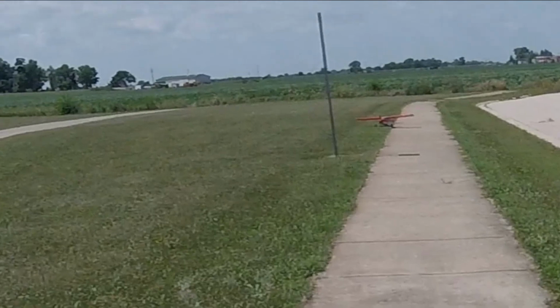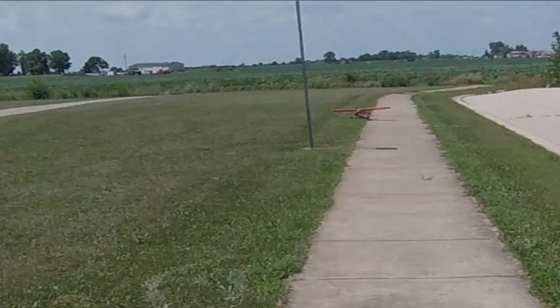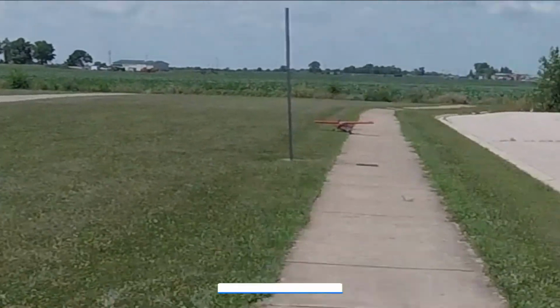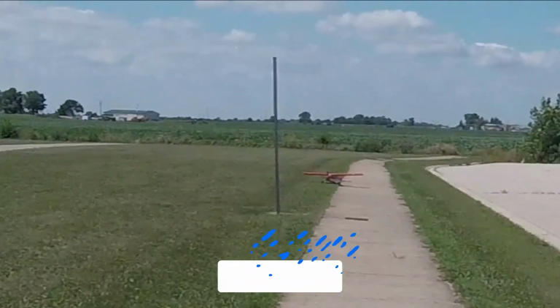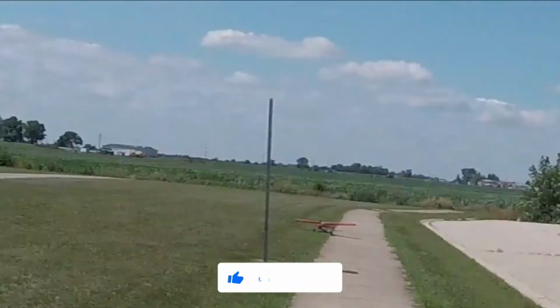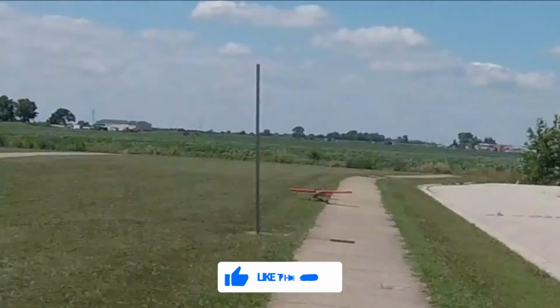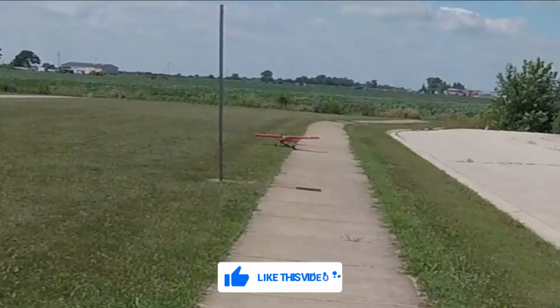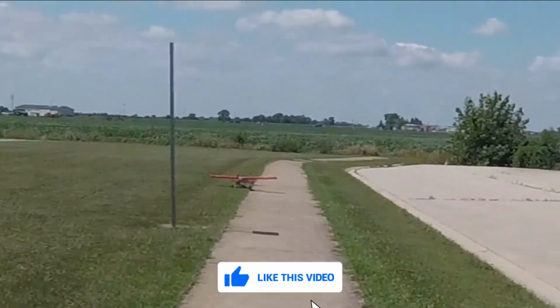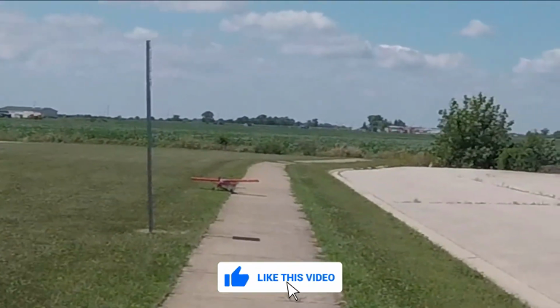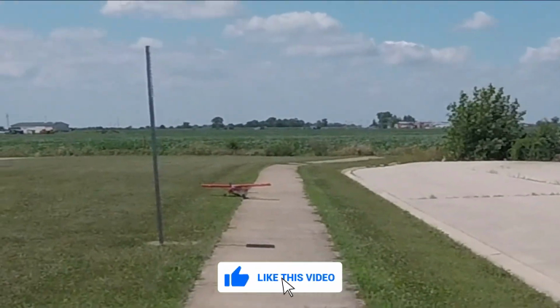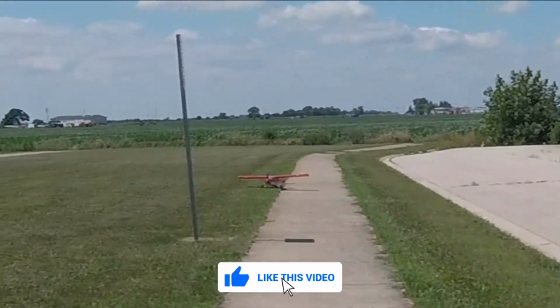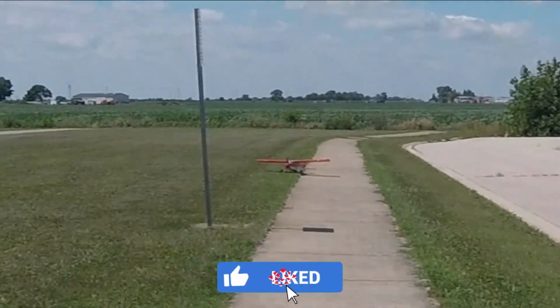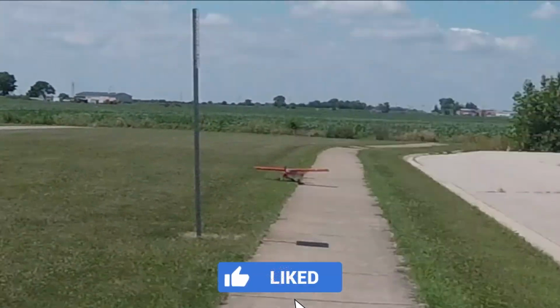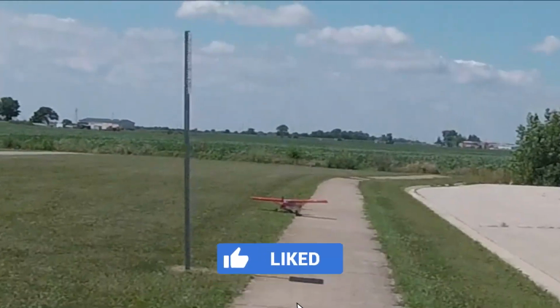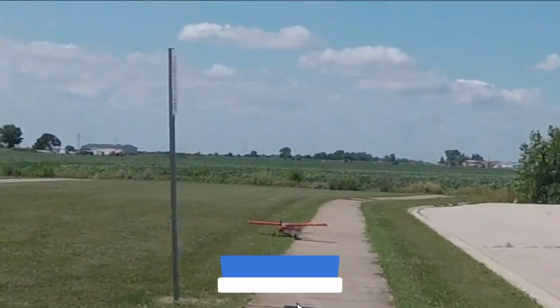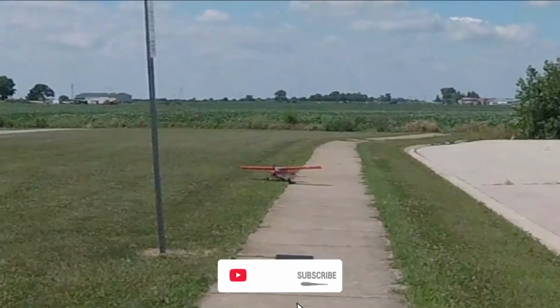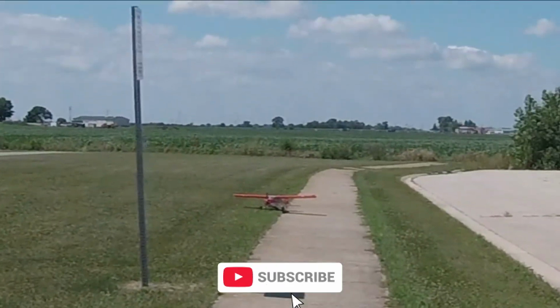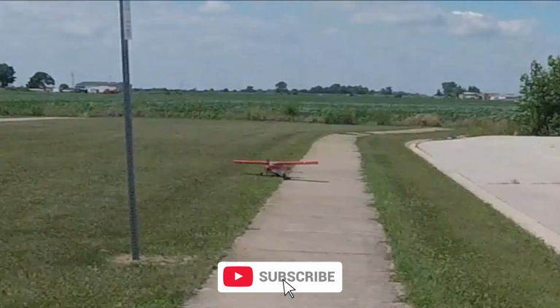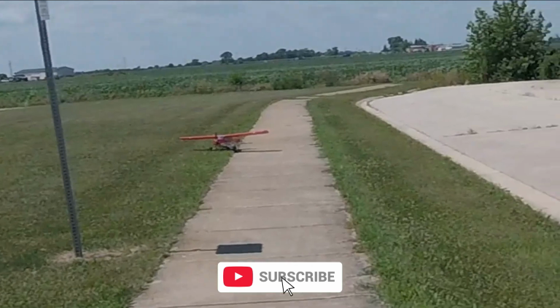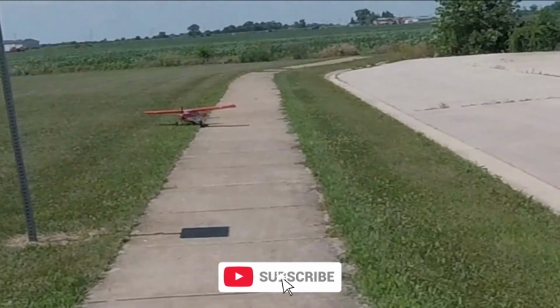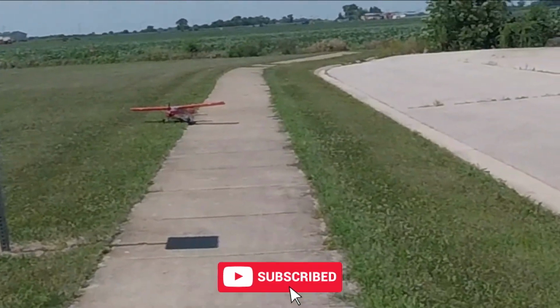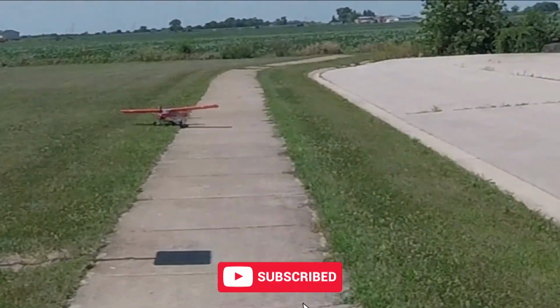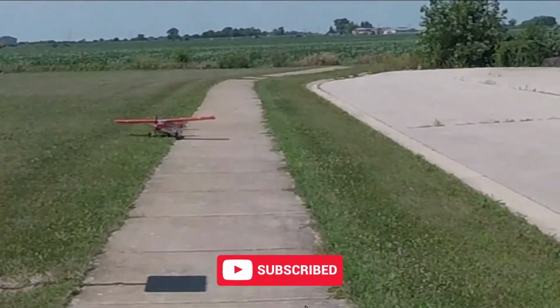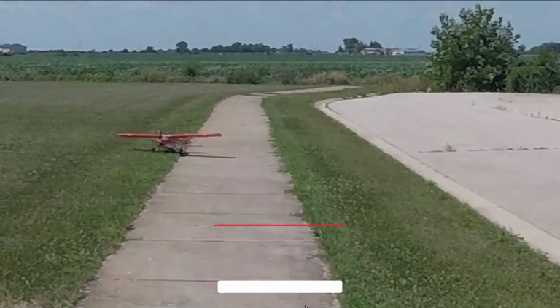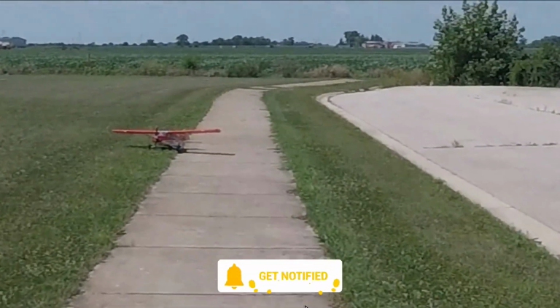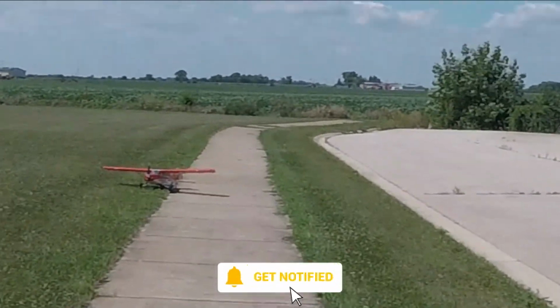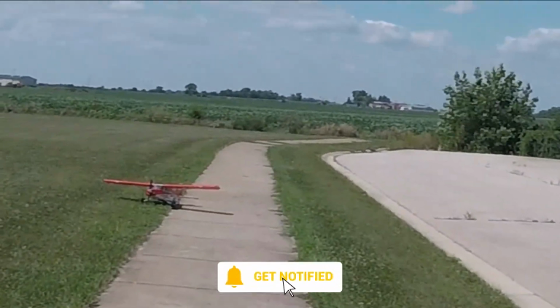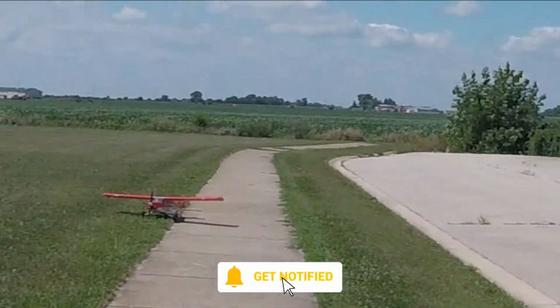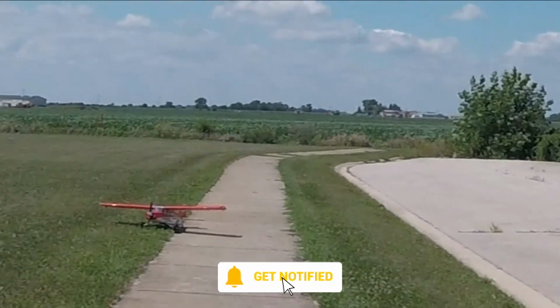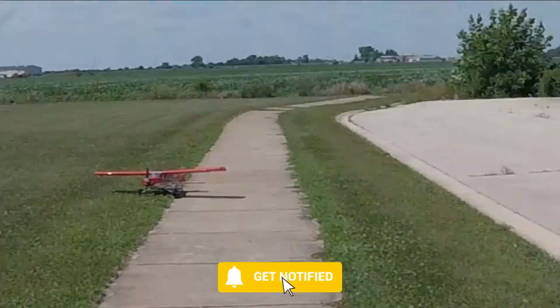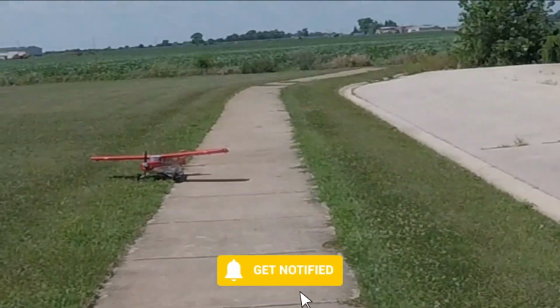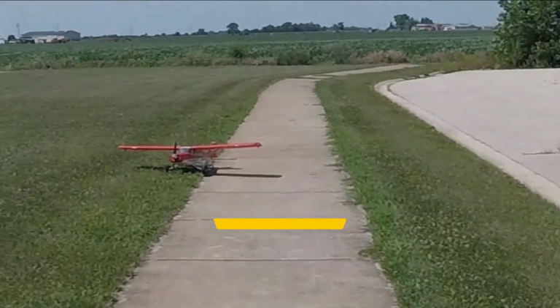No, it wasn't. I was trying to land on the street. Okay guys, thanks for watching. Really appreciate it.